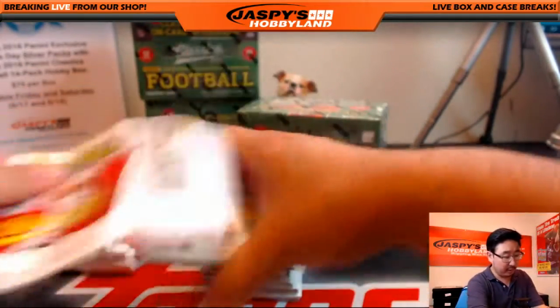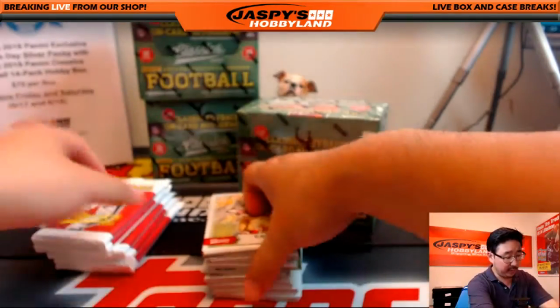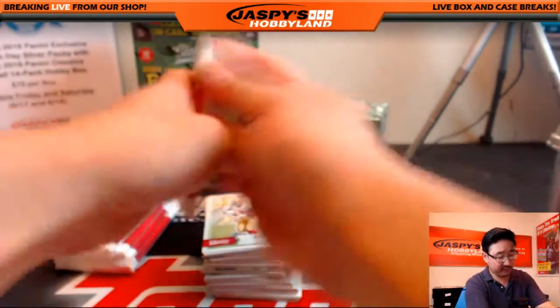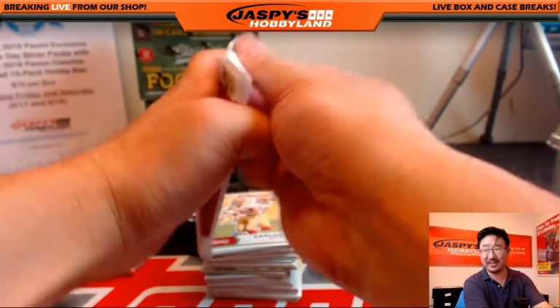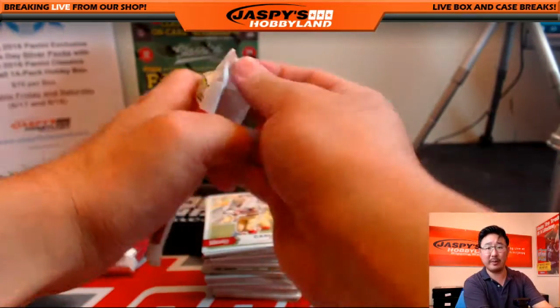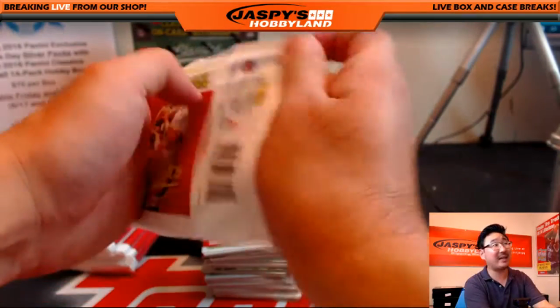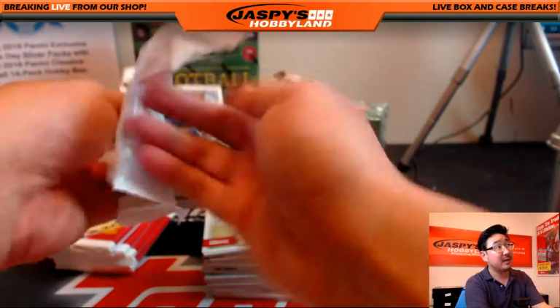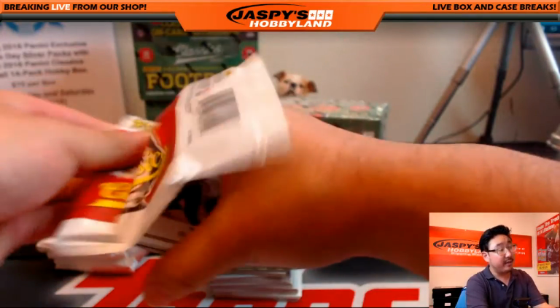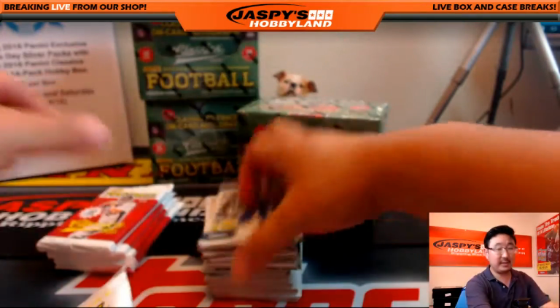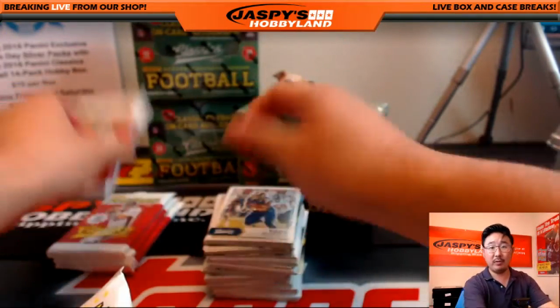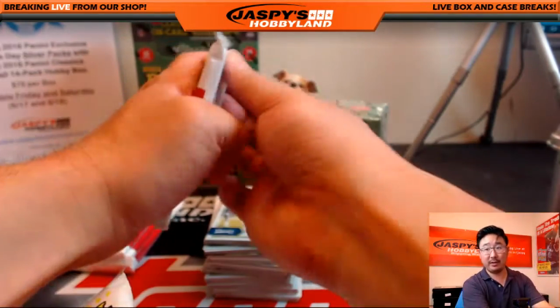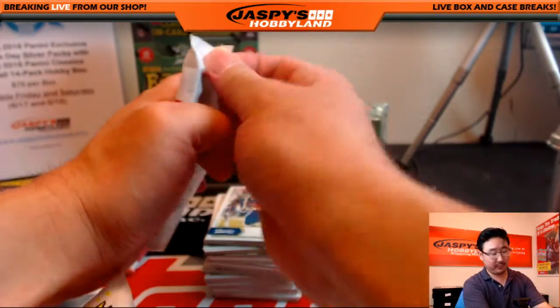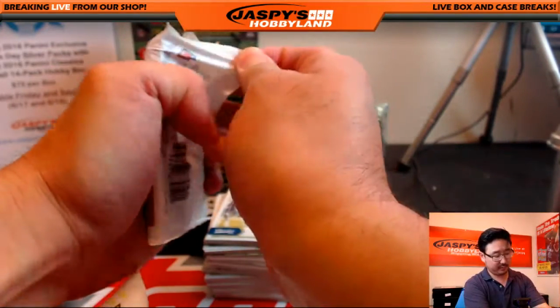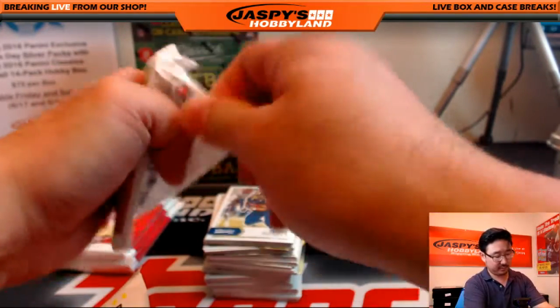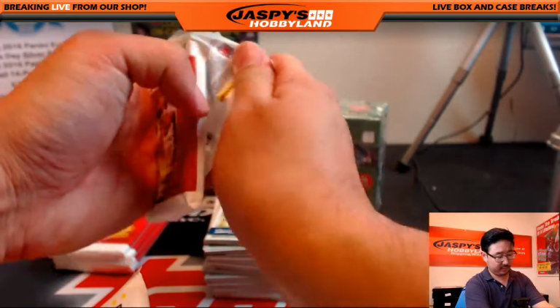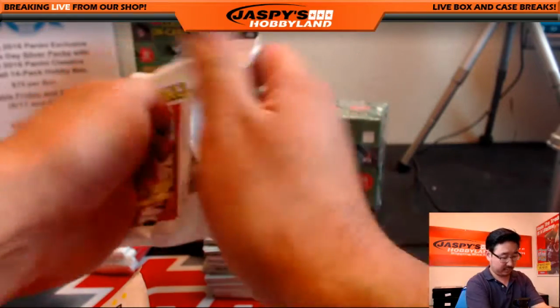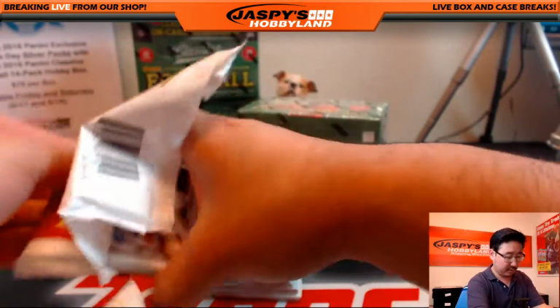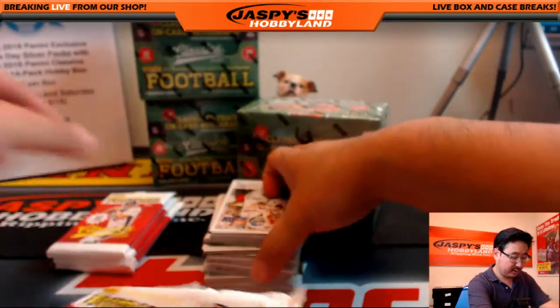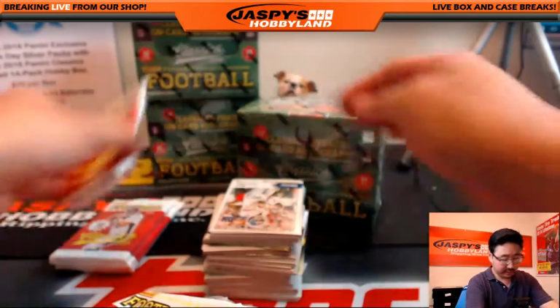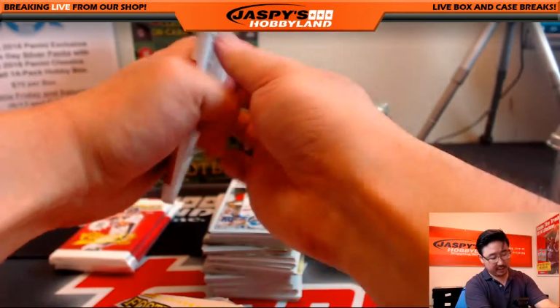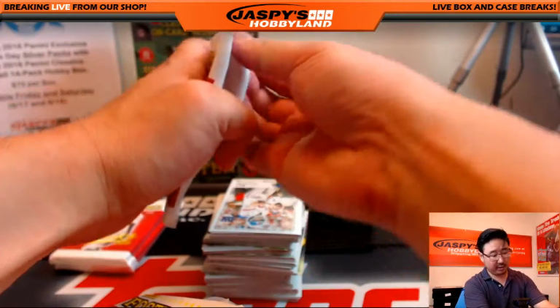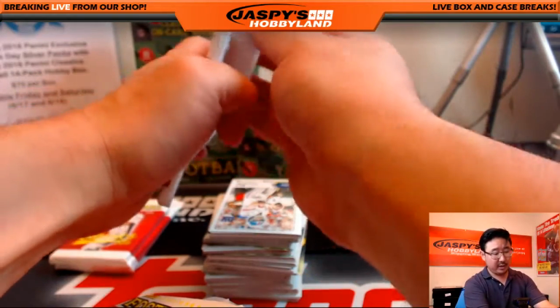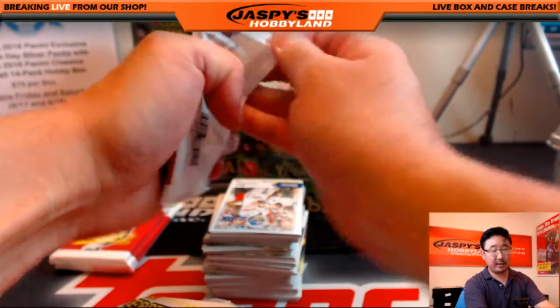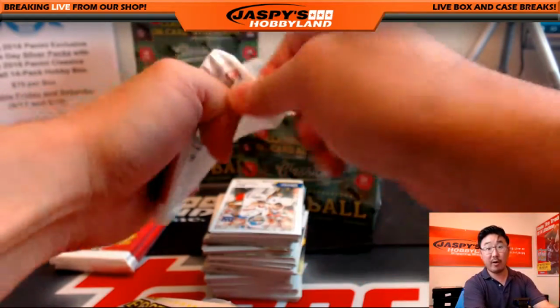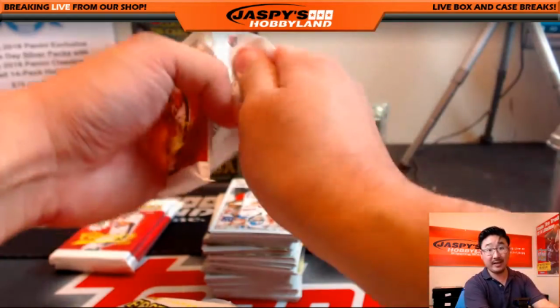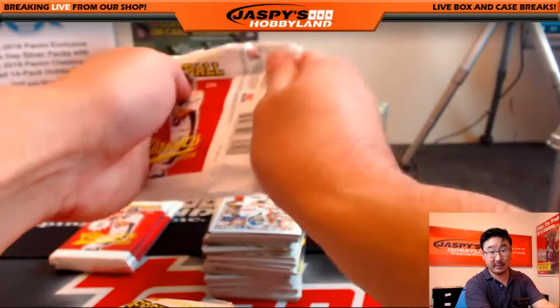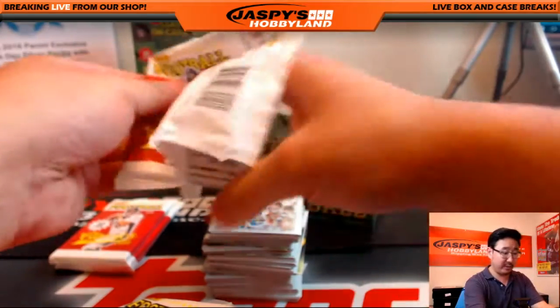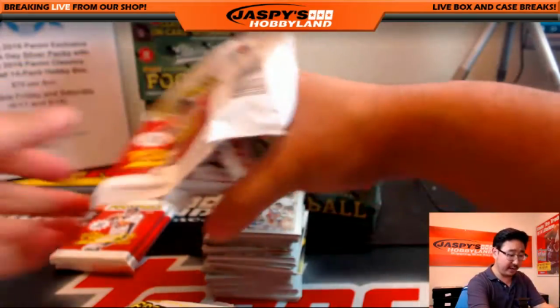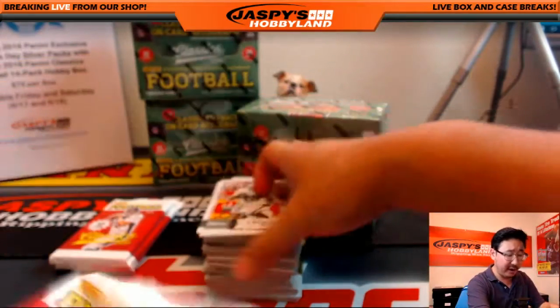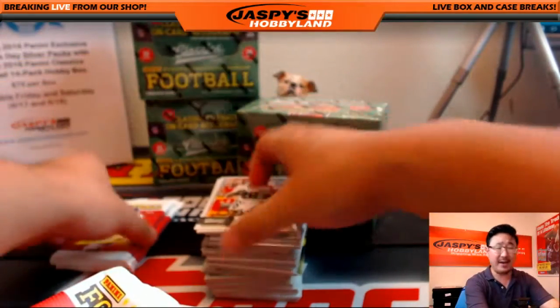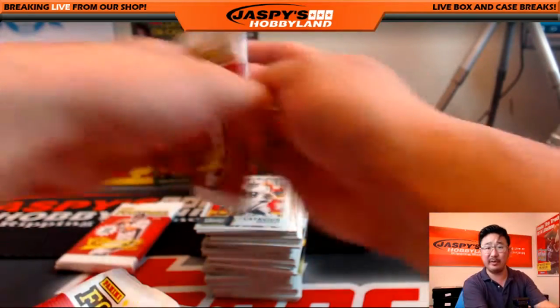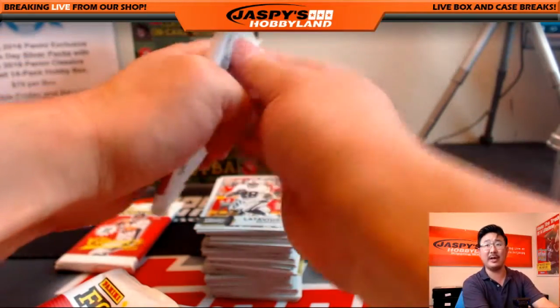Open up all the packs first — it makes things go a little bit more quickly. And let's see what we can pull out of here. So far this case has been looking pretty nice, and the Father's Day packs have been looking really nice too.